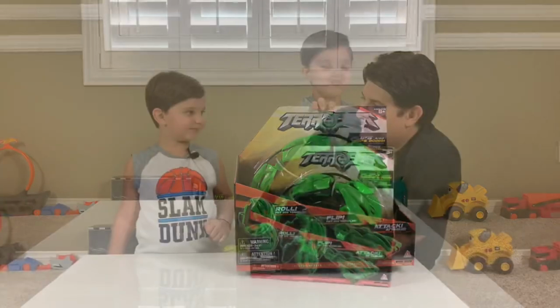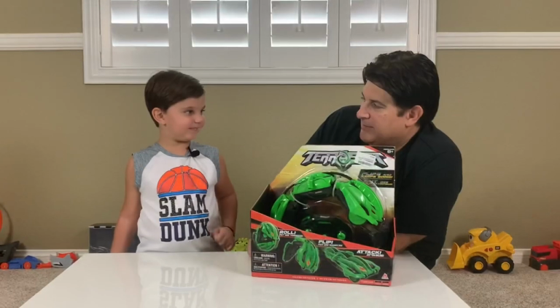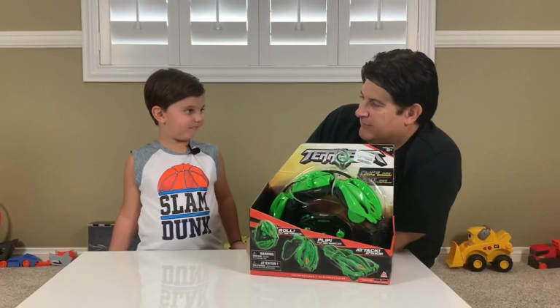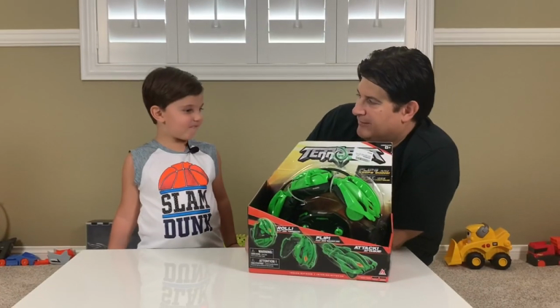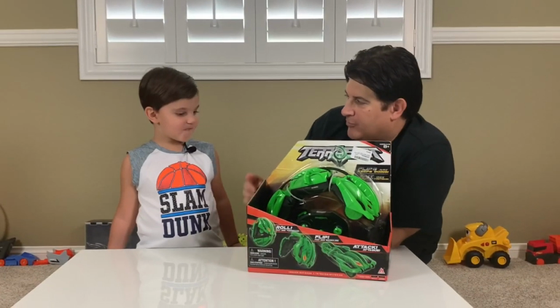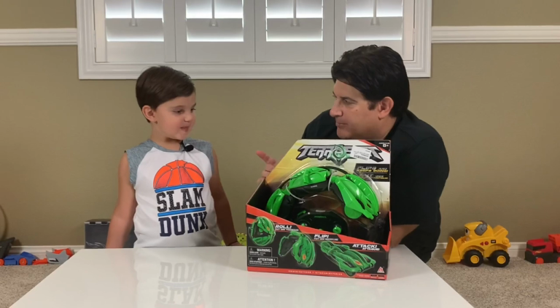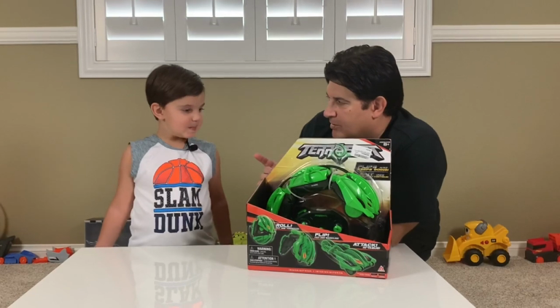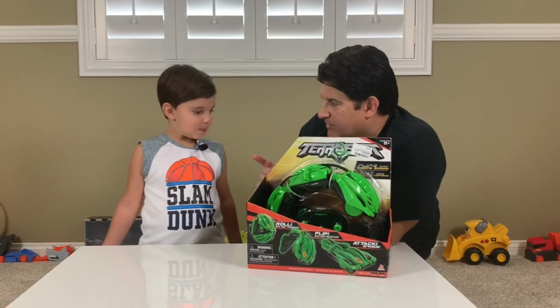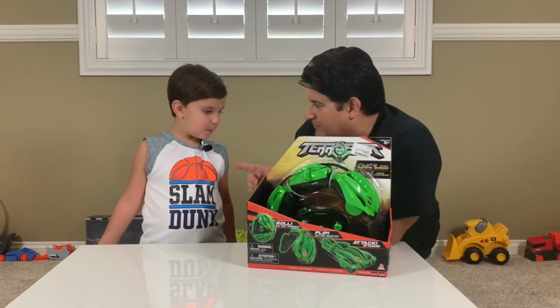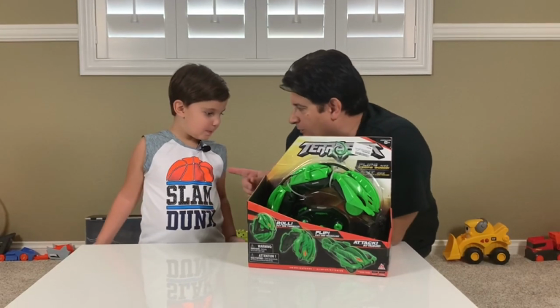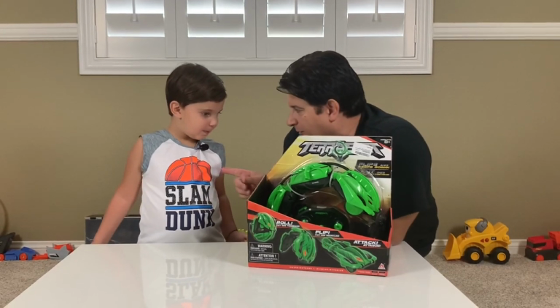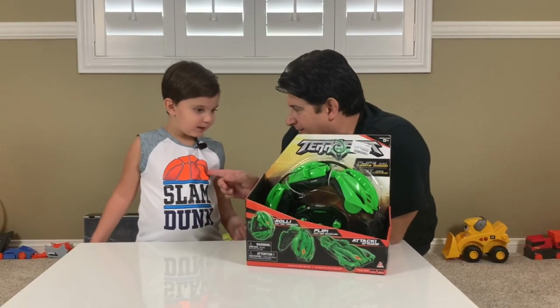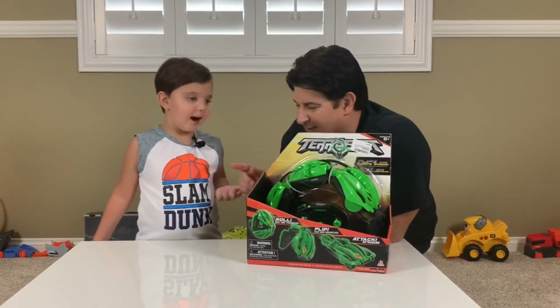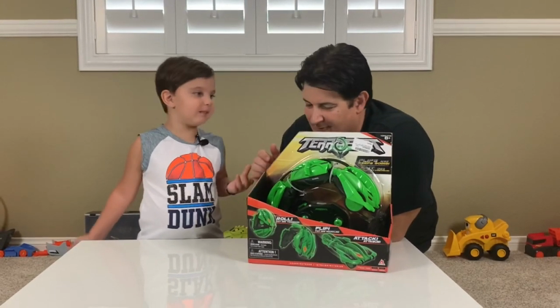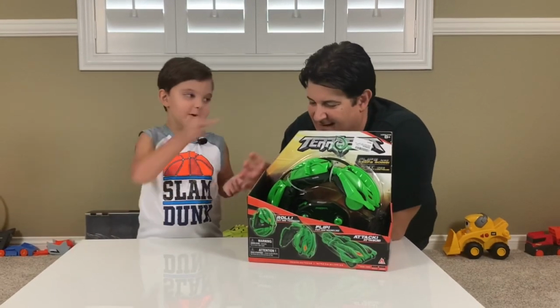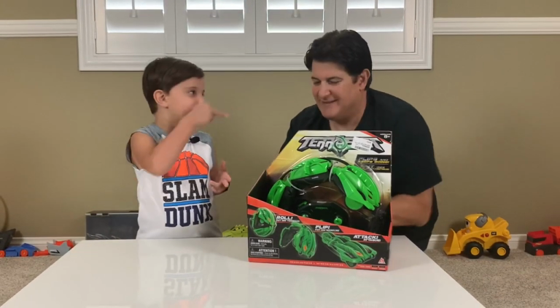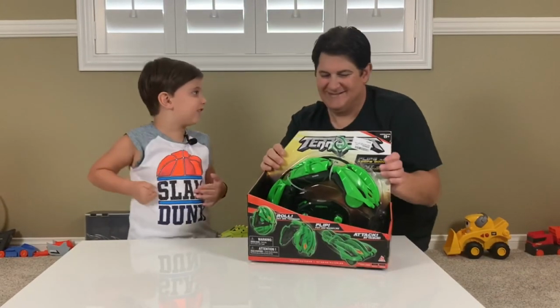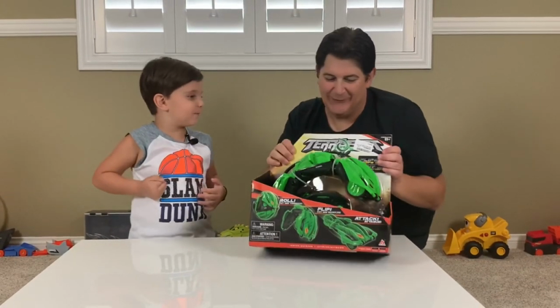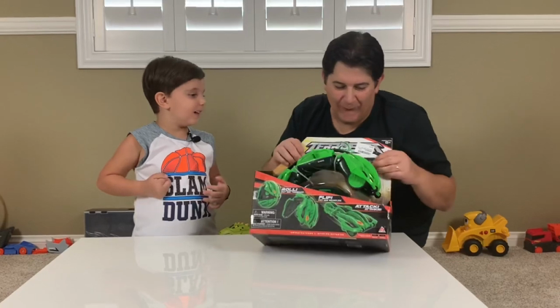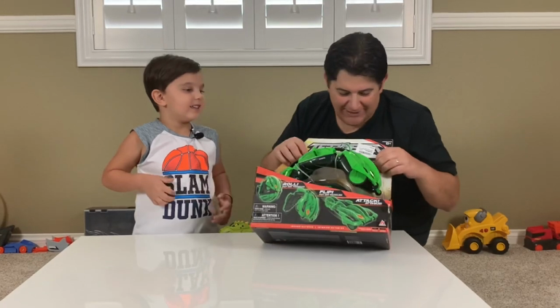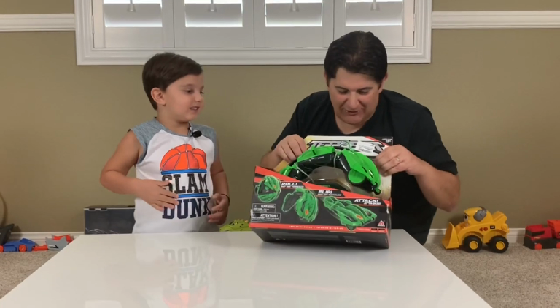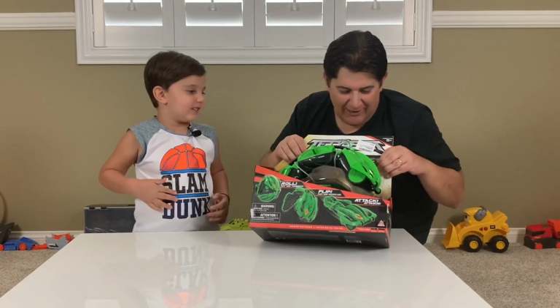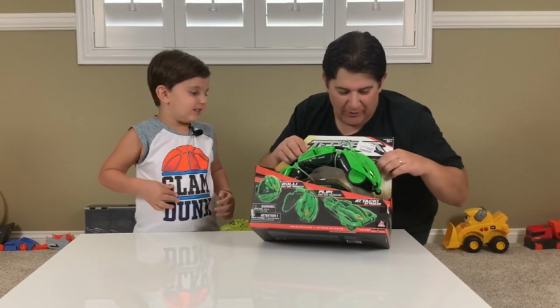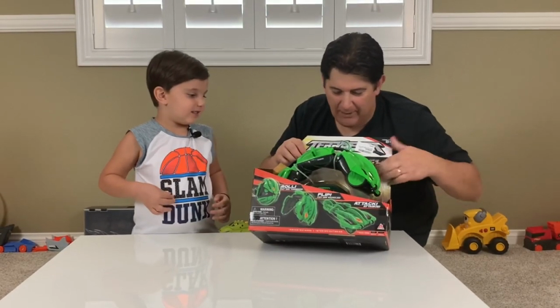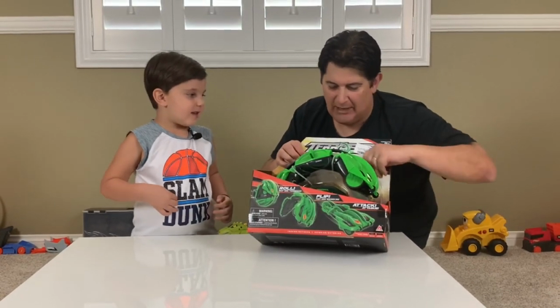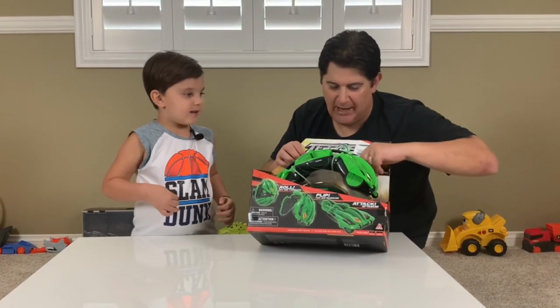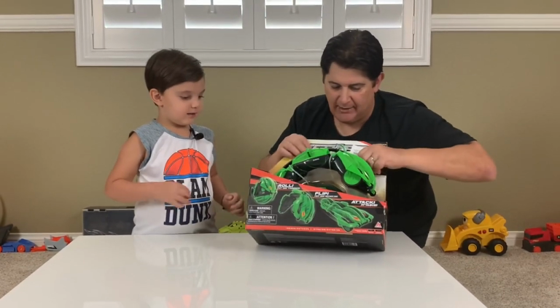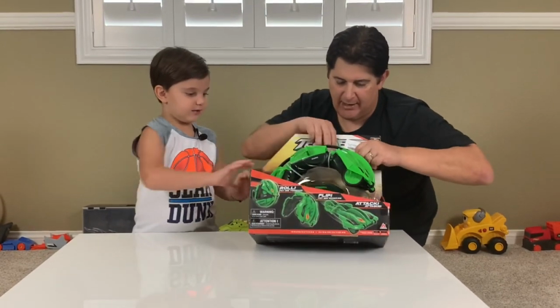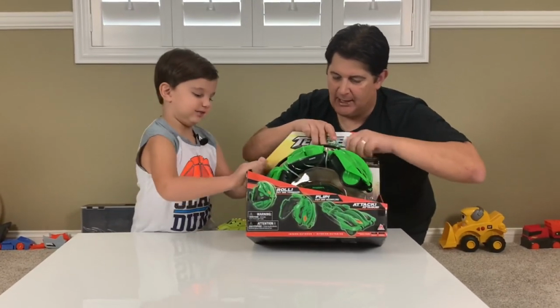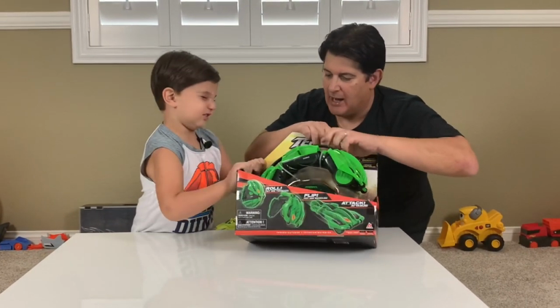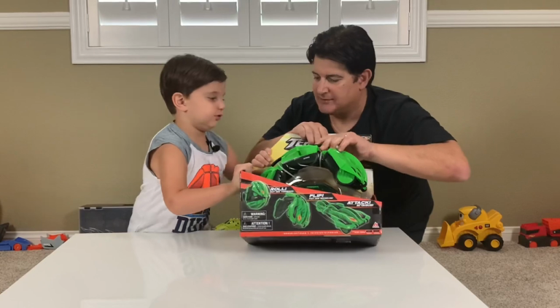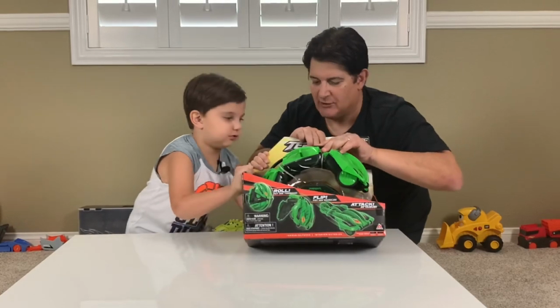Alright Rami, we have a deal. I'm going to help you to unbox it, but you're going to let me play a little bit later, right? I'm going to roll it in your face. That's dangerous — I don't know if you want to do that. But anyway, let's go ahead and unpack this thing.